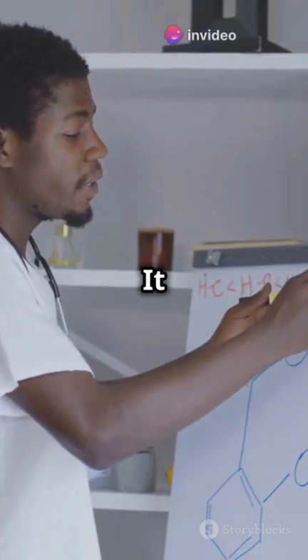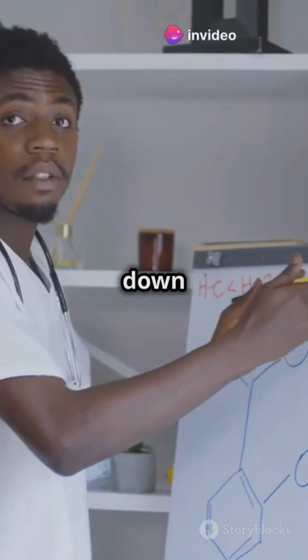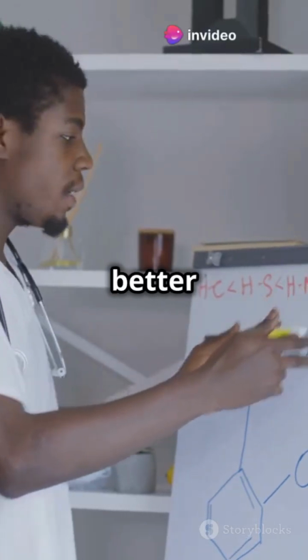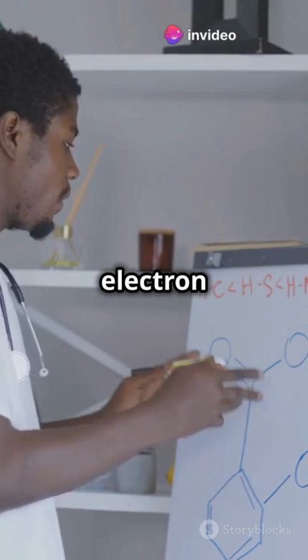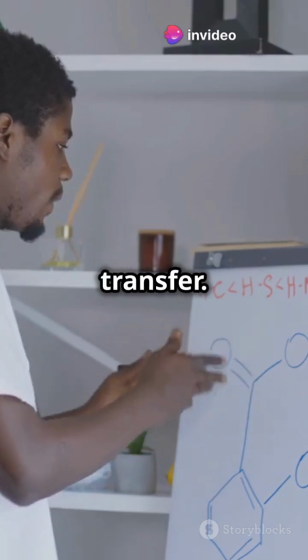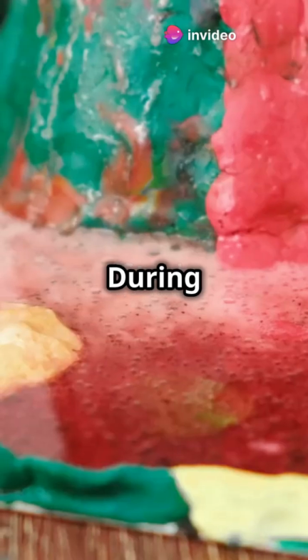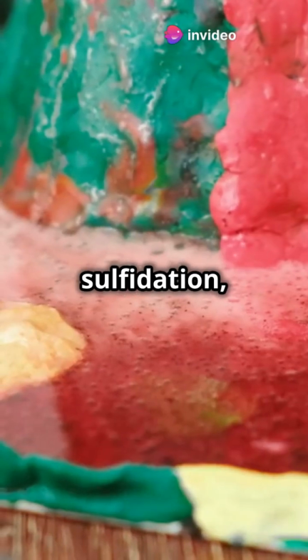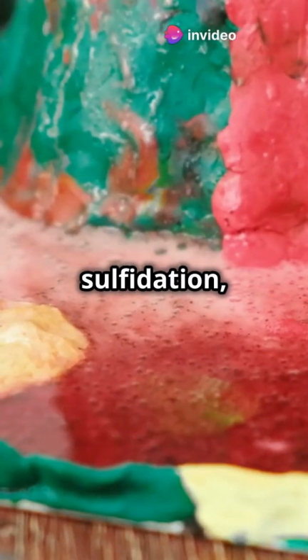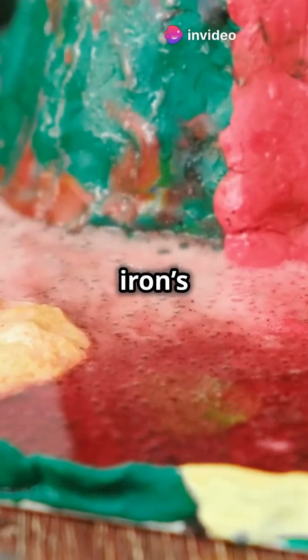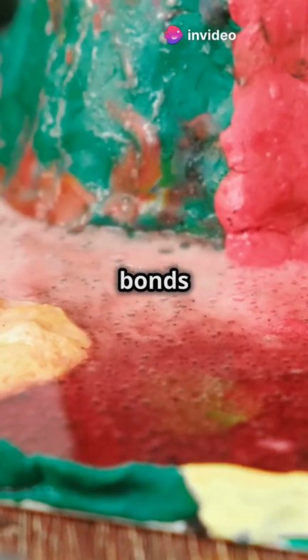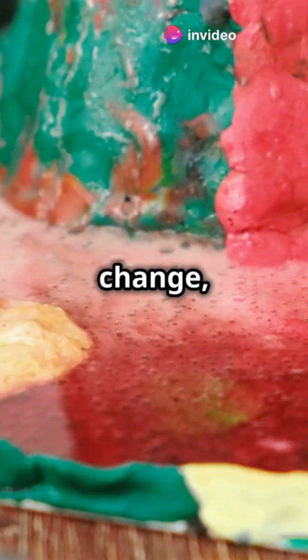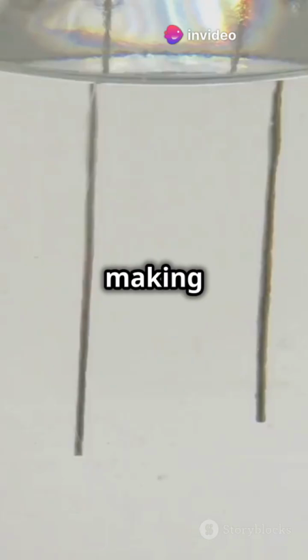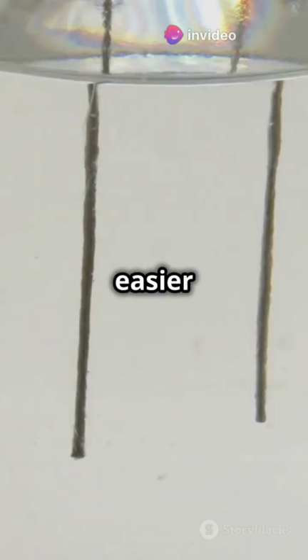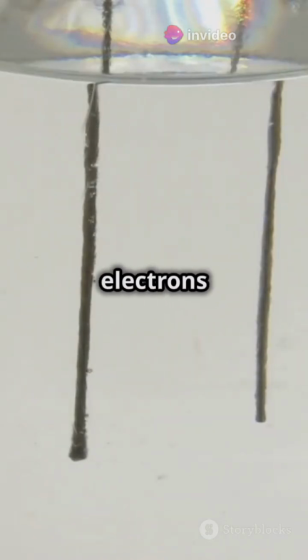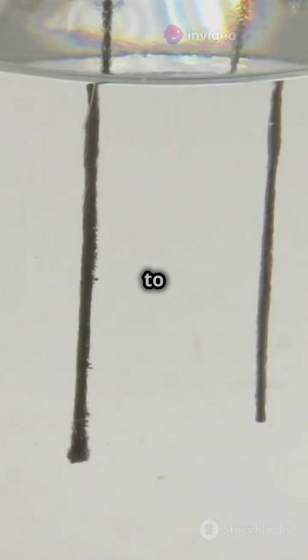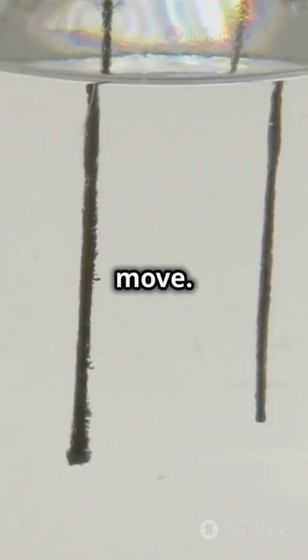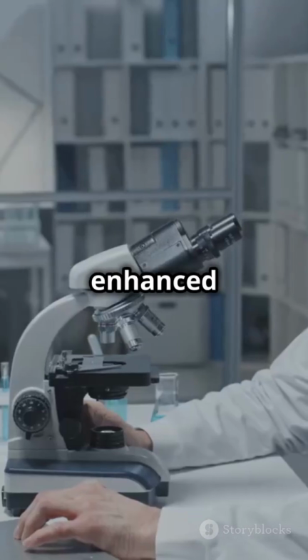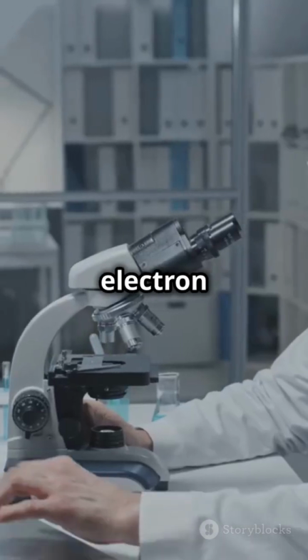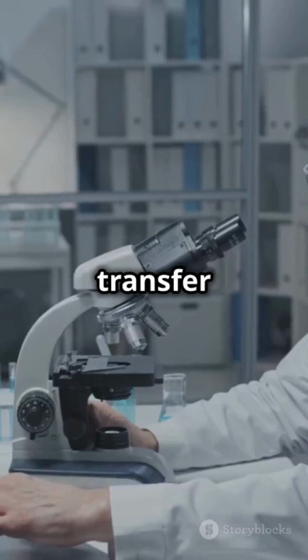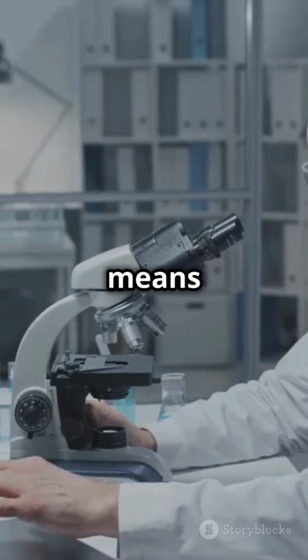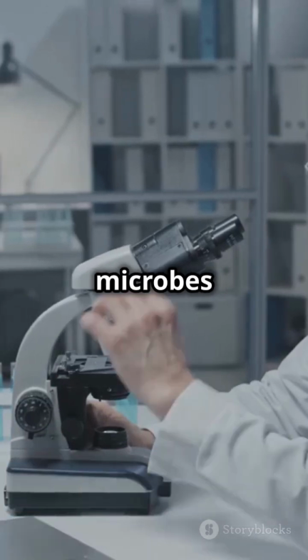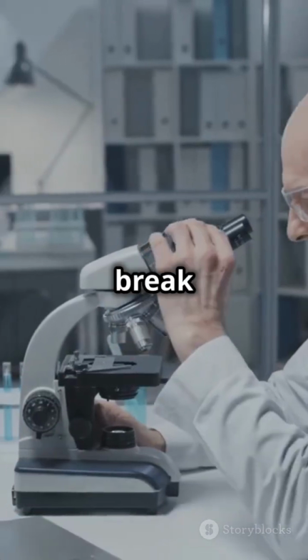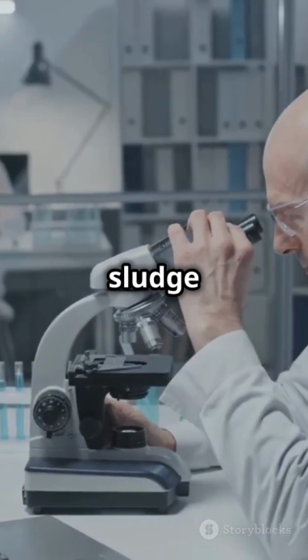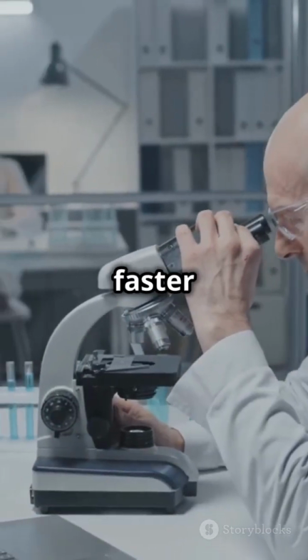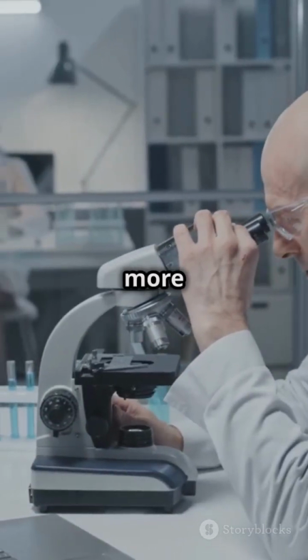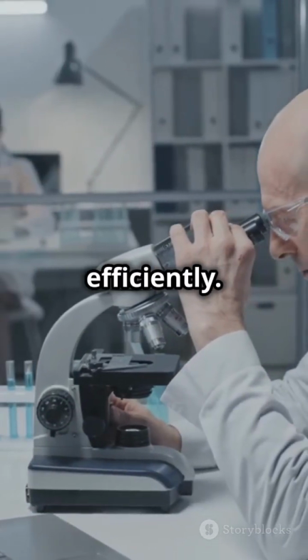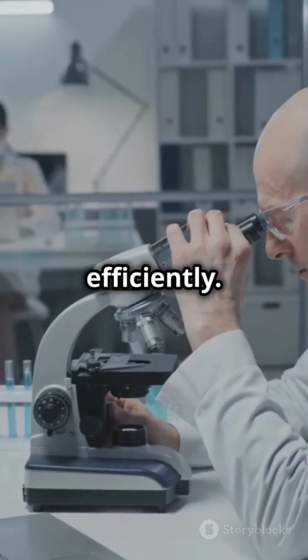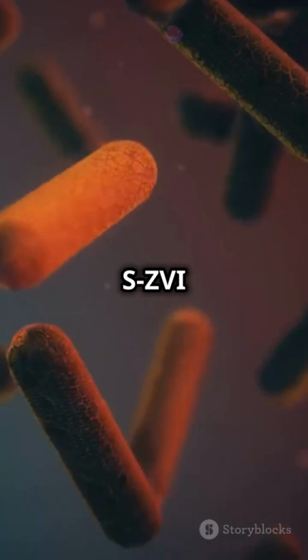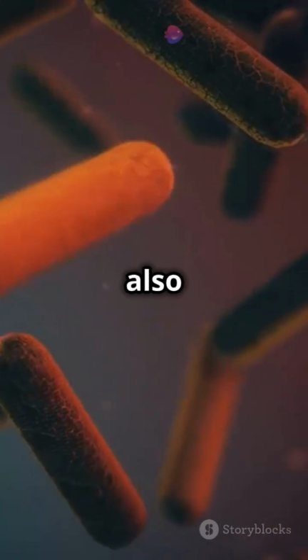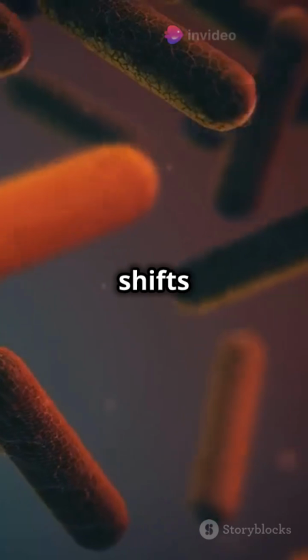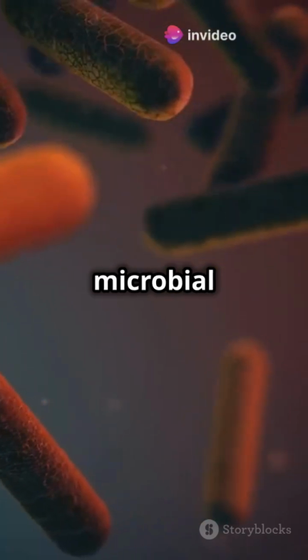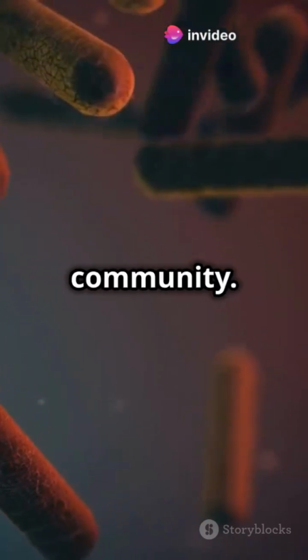It all comes down to better electron transfer. During sulfidation, iron's chemical bonds change, making it easier for electrons to move. This enhanced electron transfer means microbes break down sludge faster and more efficiently. SZVI also shifts the microbial community.